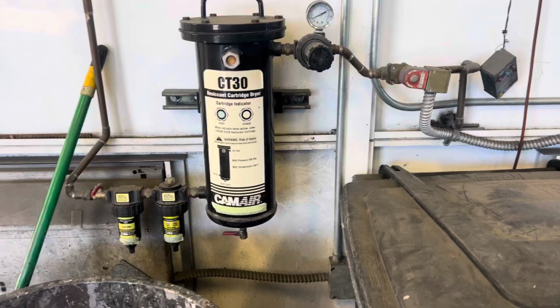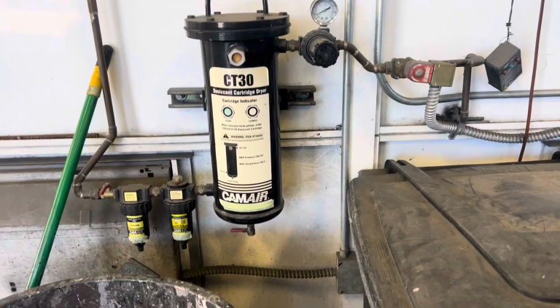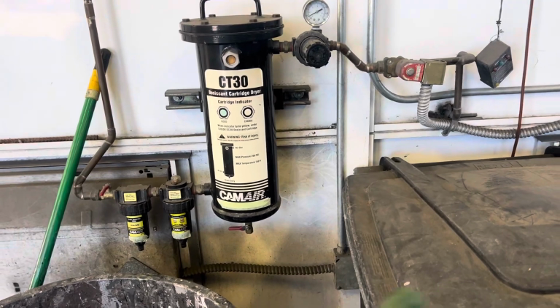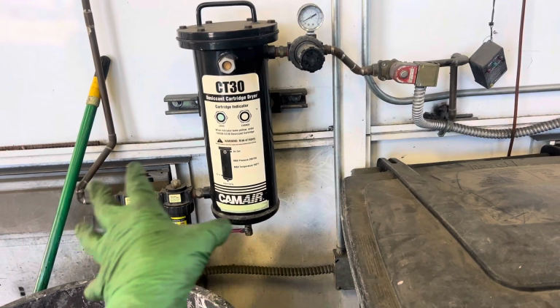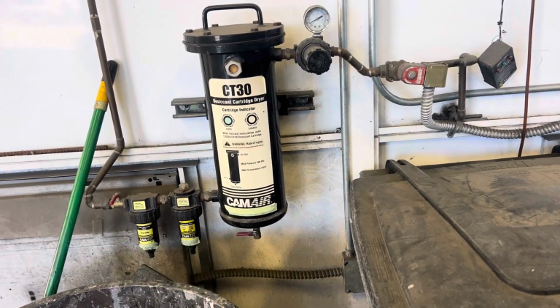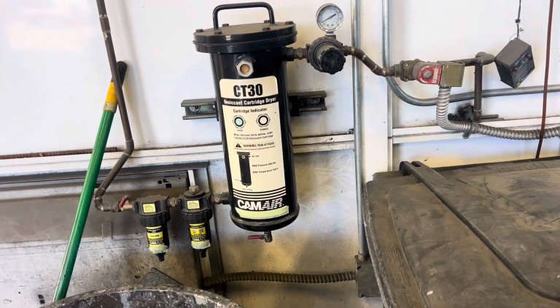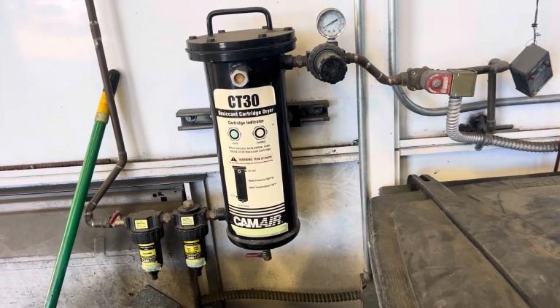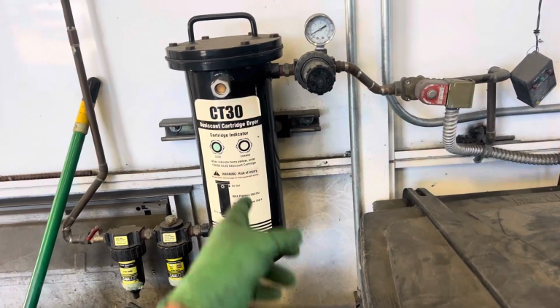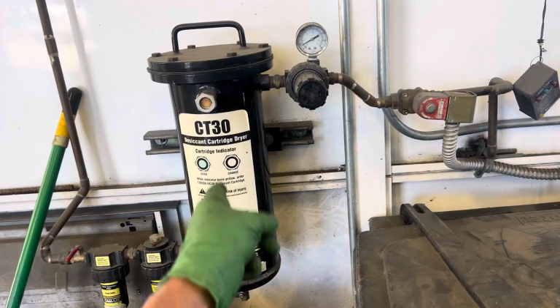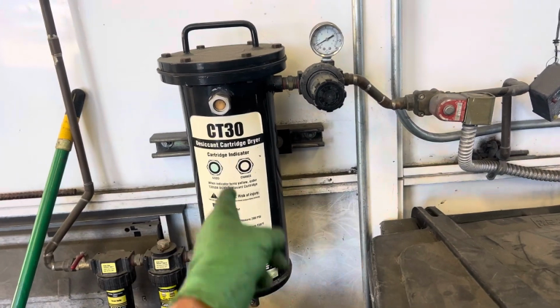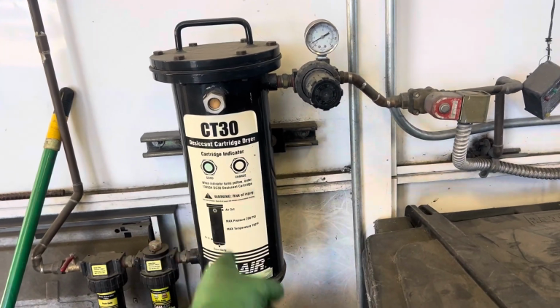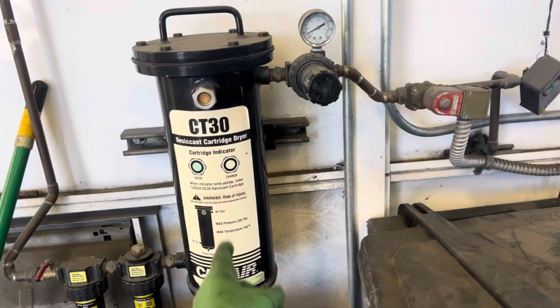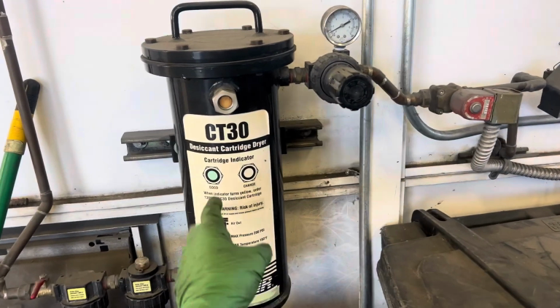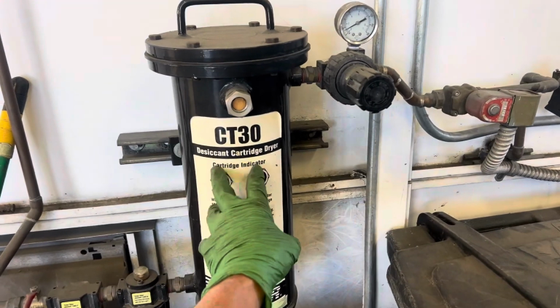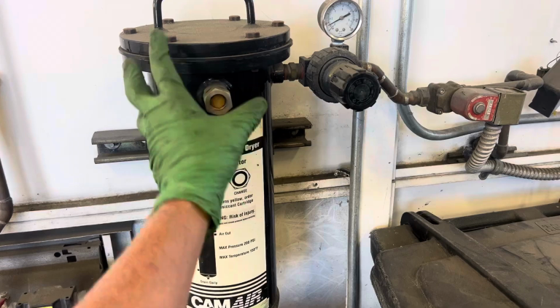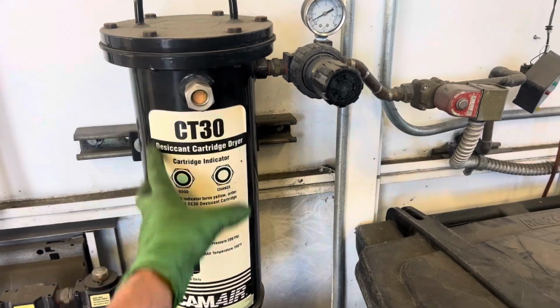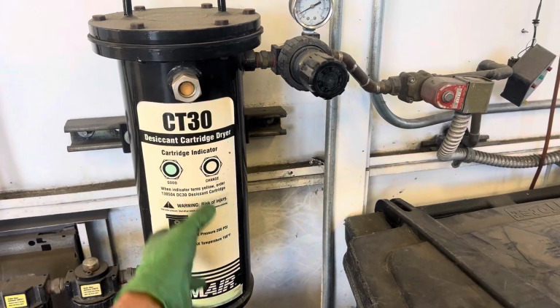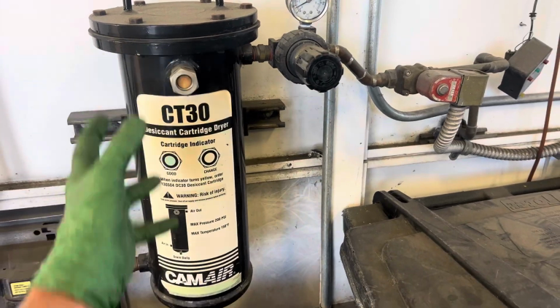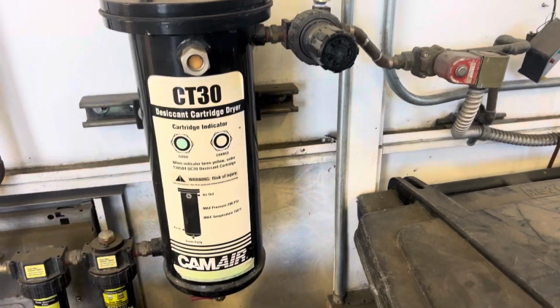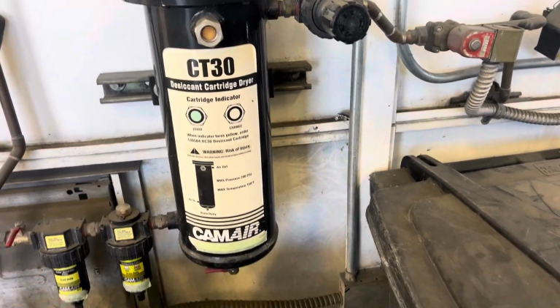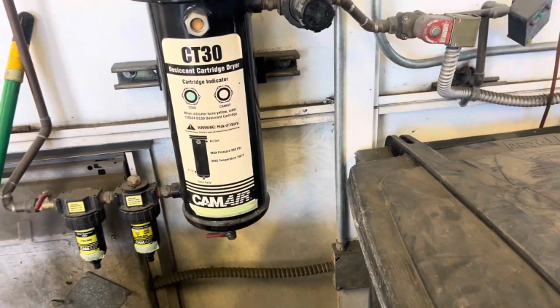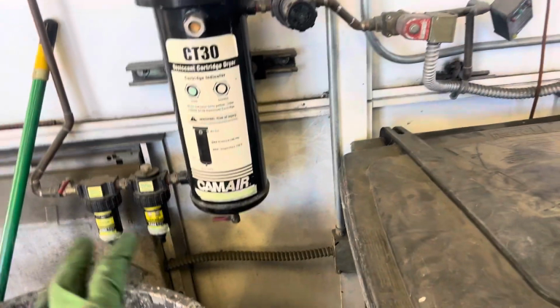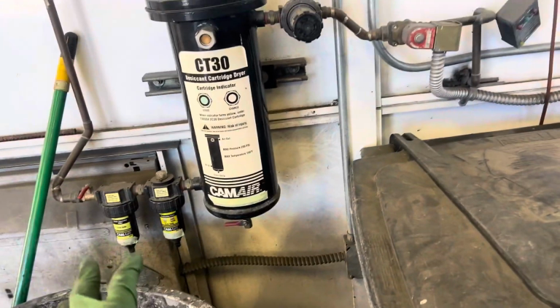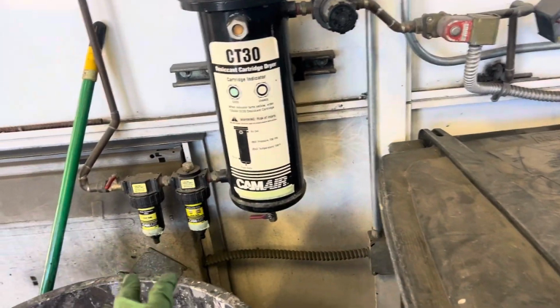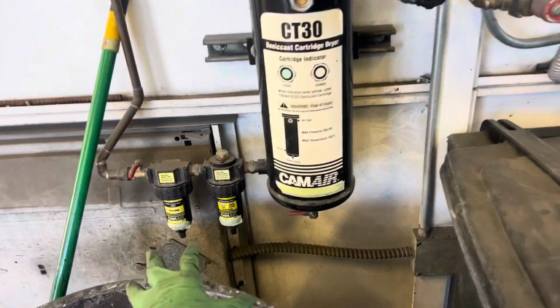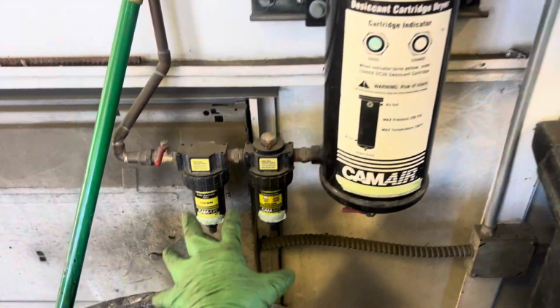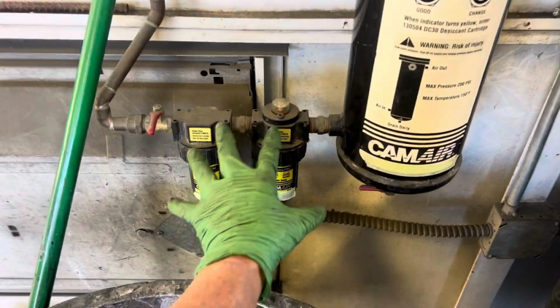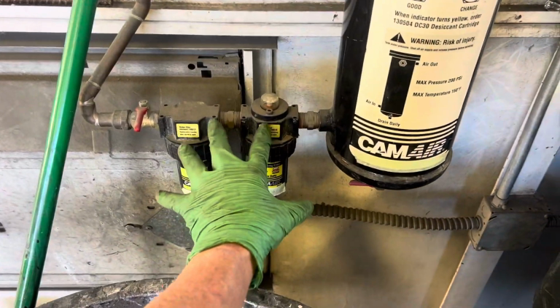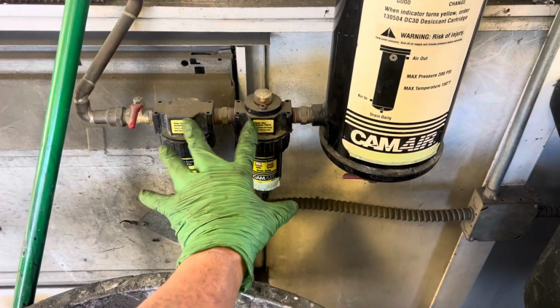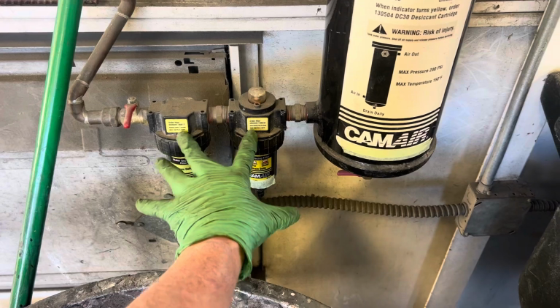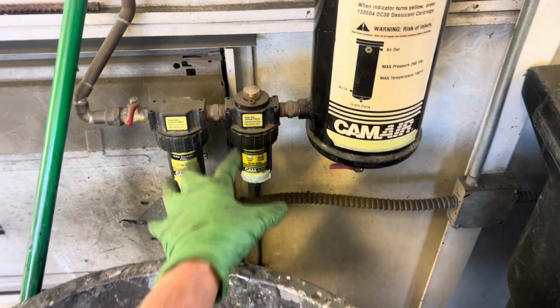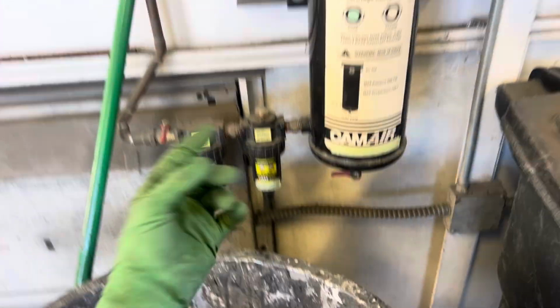This is one of those expensive air dryer systems that have the desiccant inside of it. This is the desiccant cartridge — has several pounds in there. And here are the mechanics; these are called mechanical dryers.